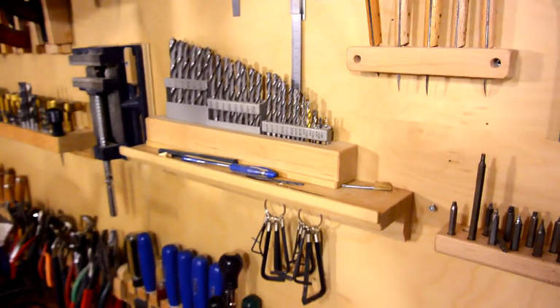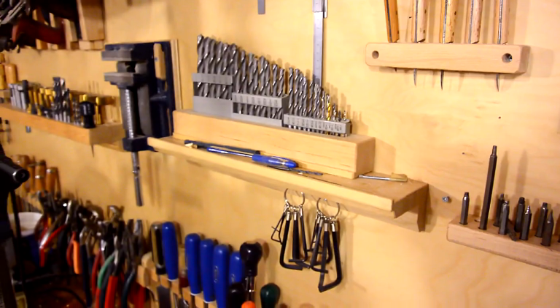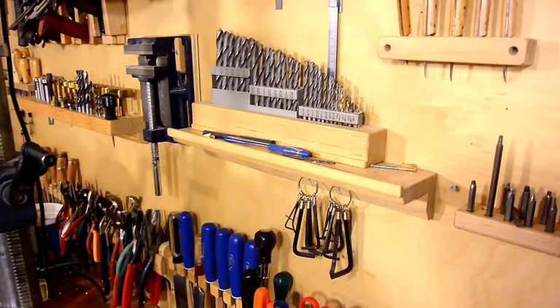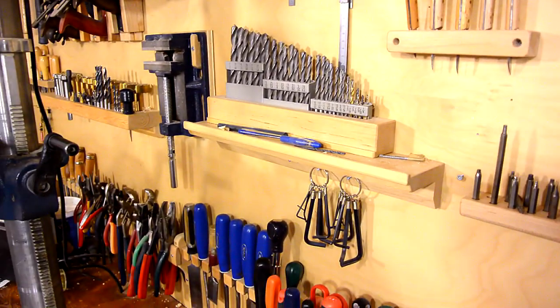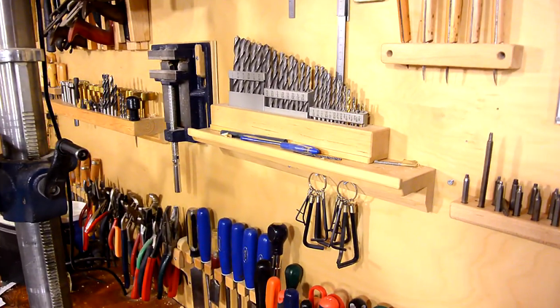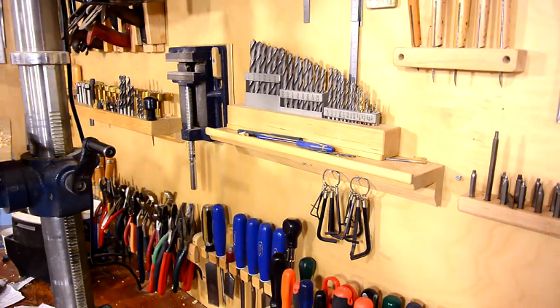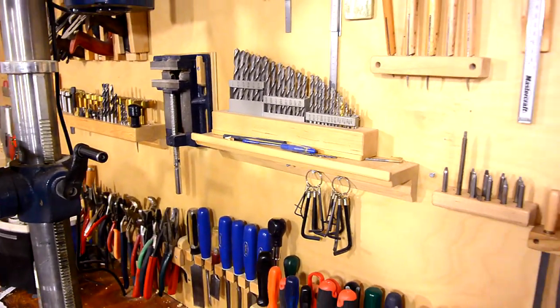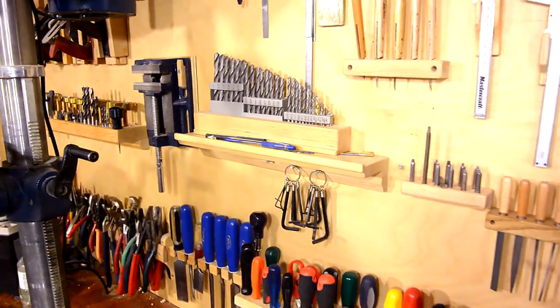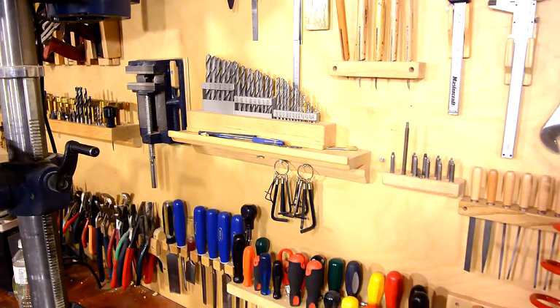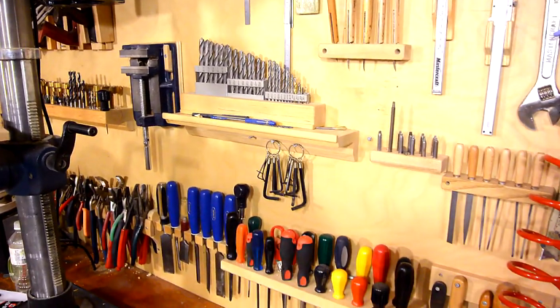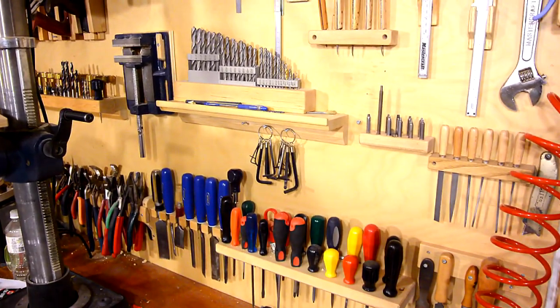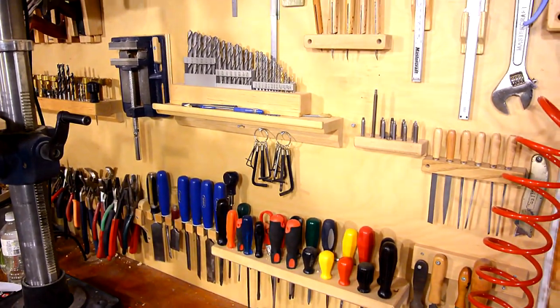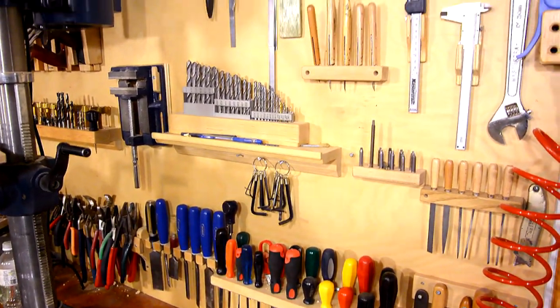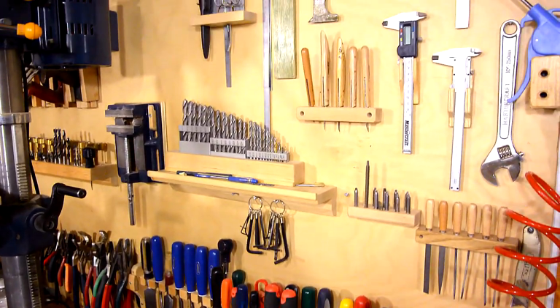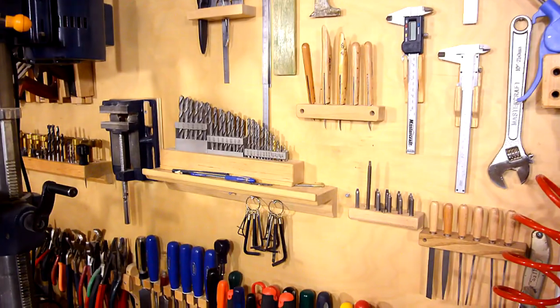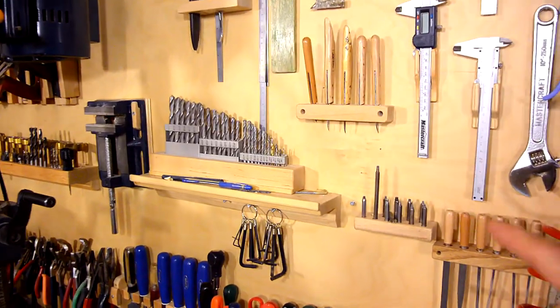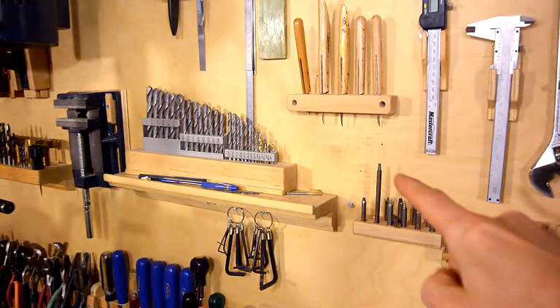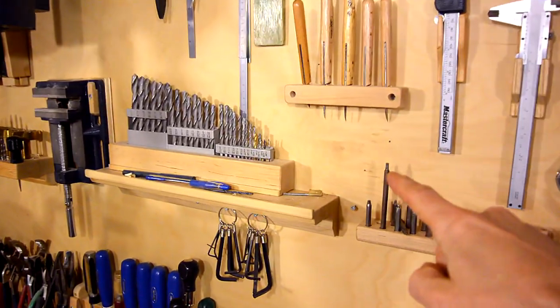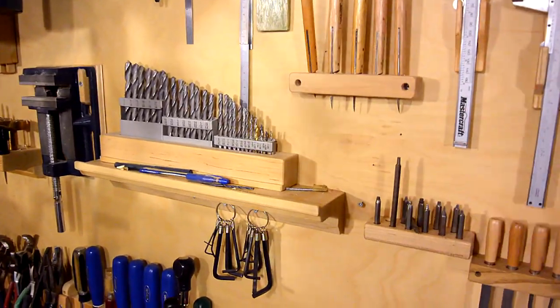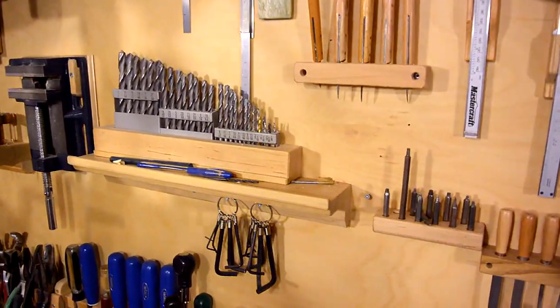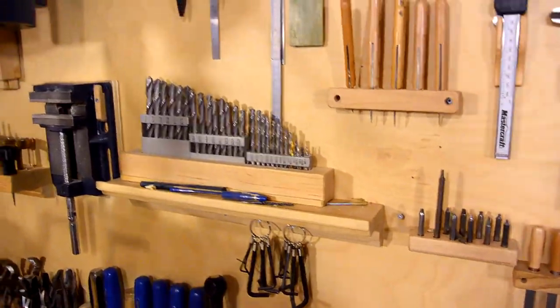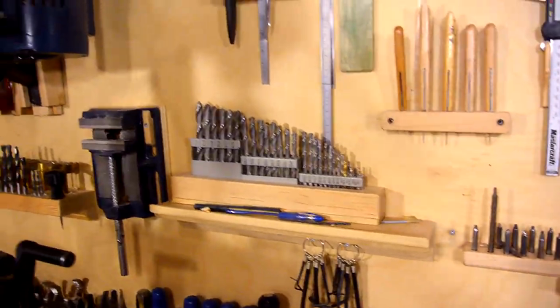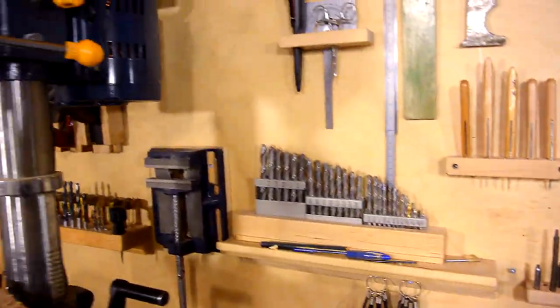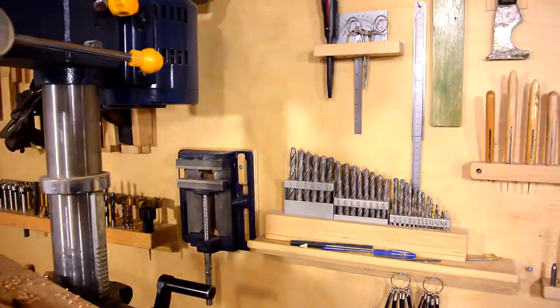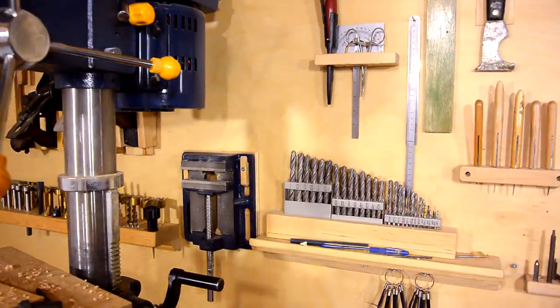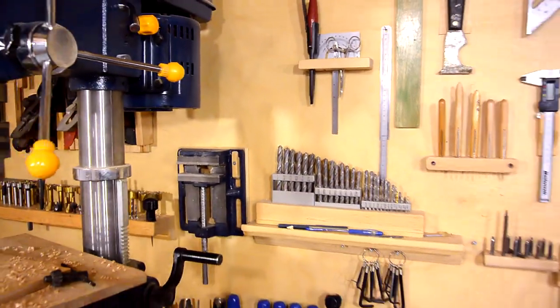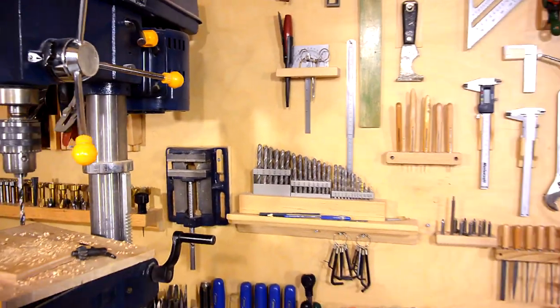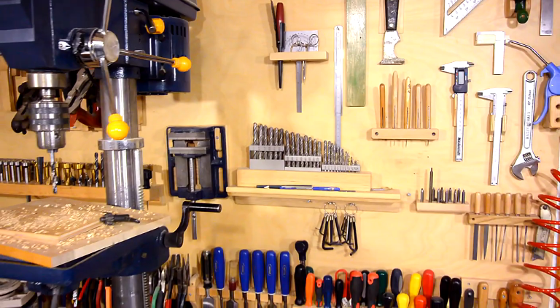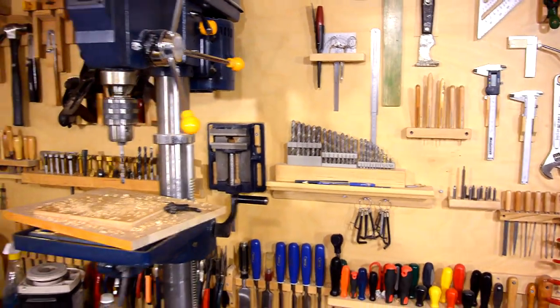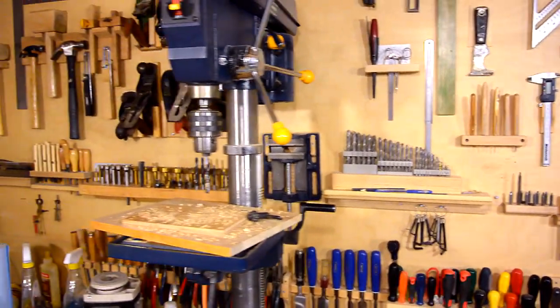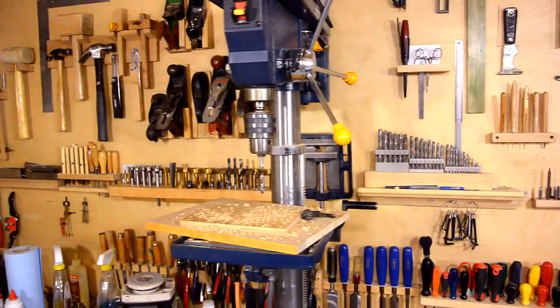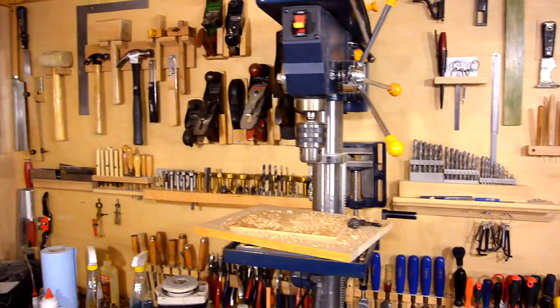But realistically, if you have a French cleat system, once you have it set up, you hardly ever move anything. So I think having a few extra holes is much less ugly than having French cleats that can catch chips and dust.